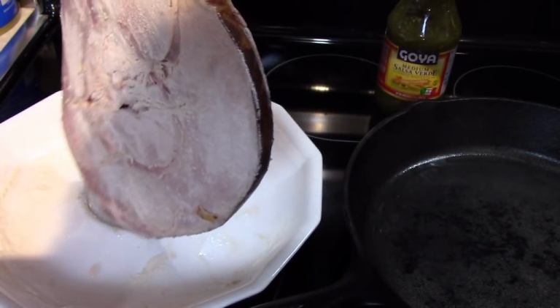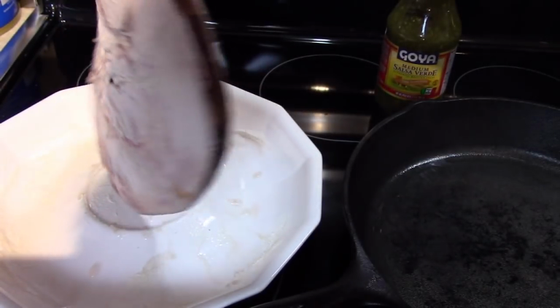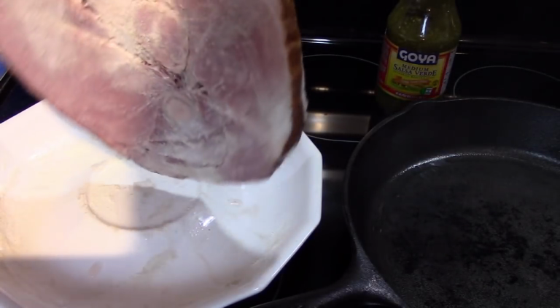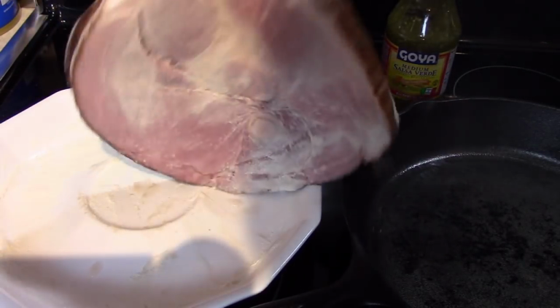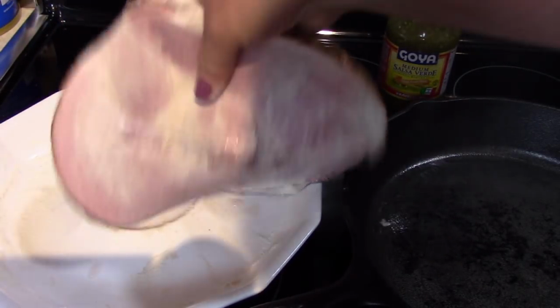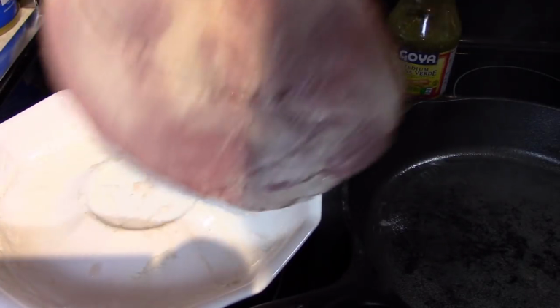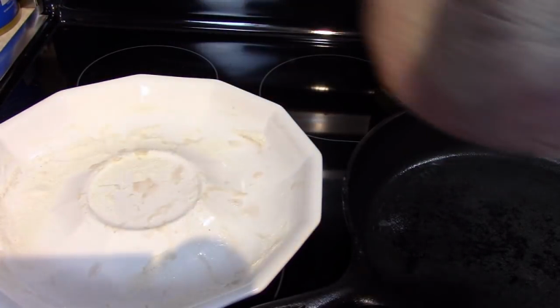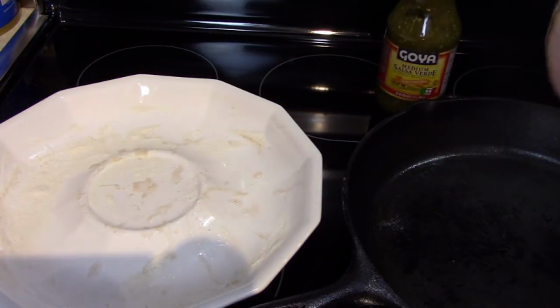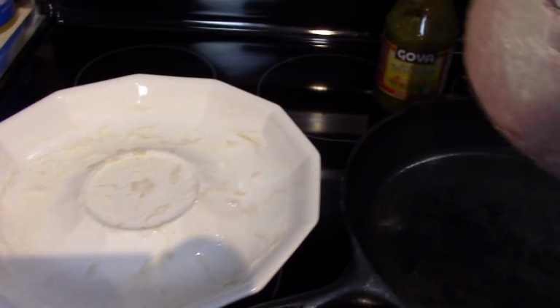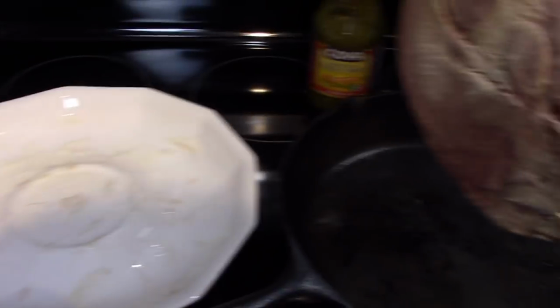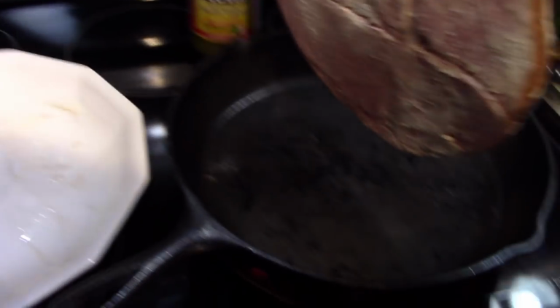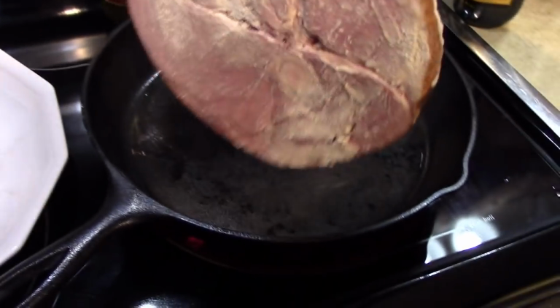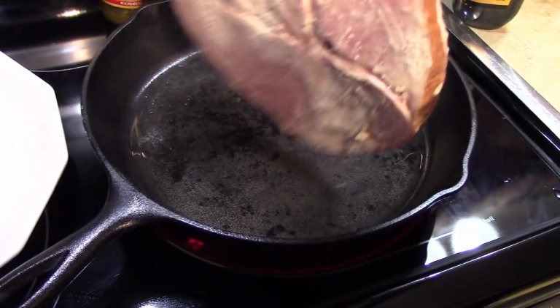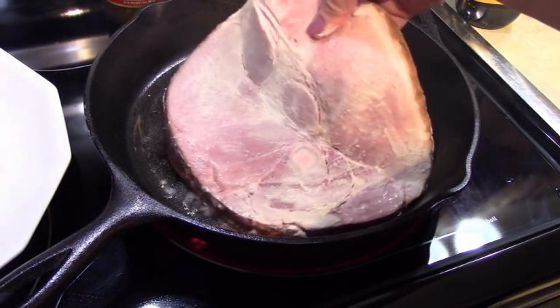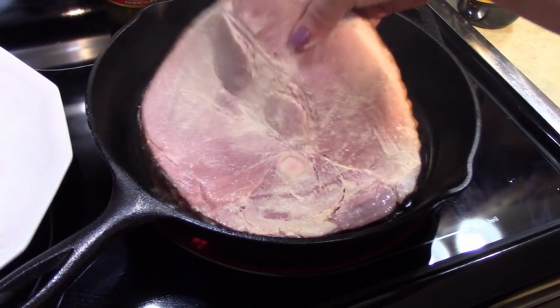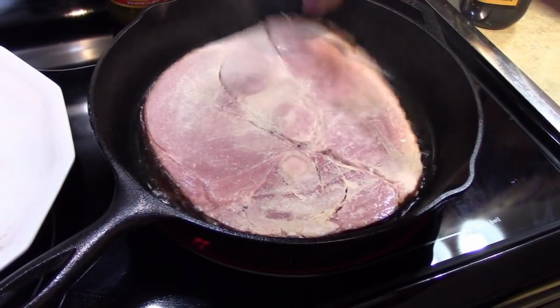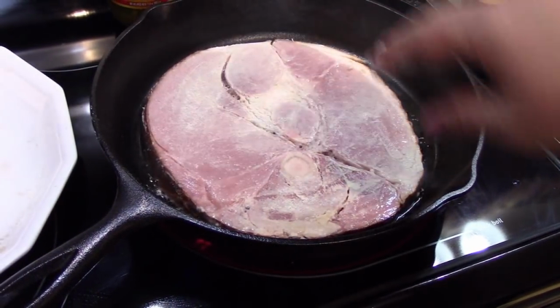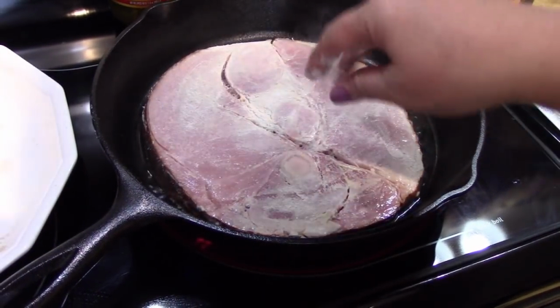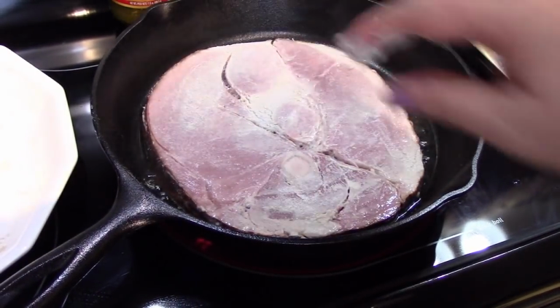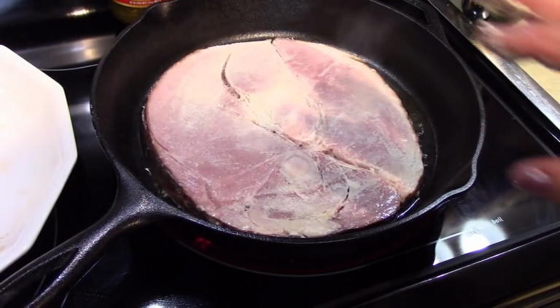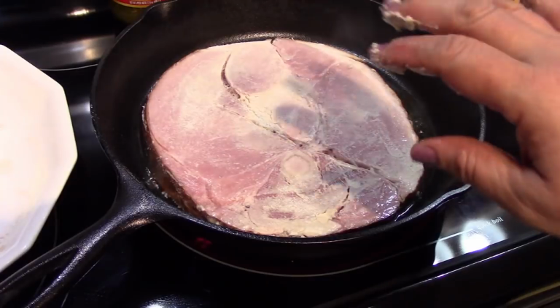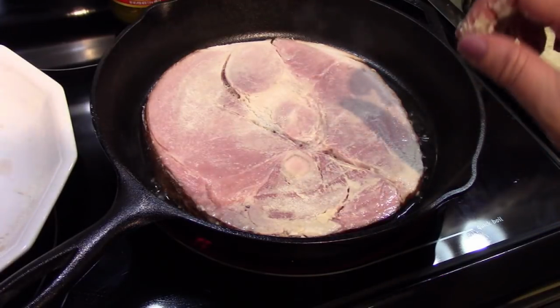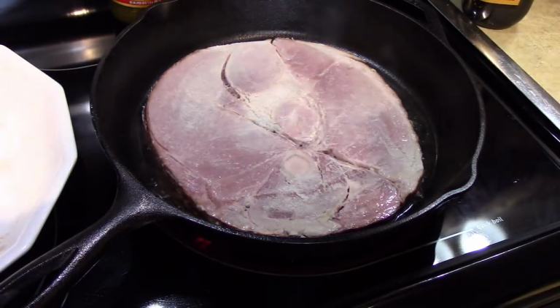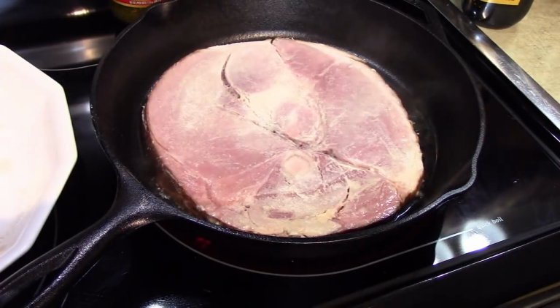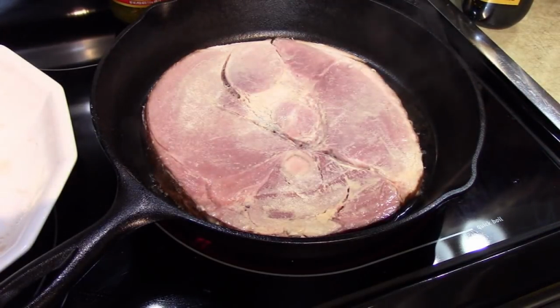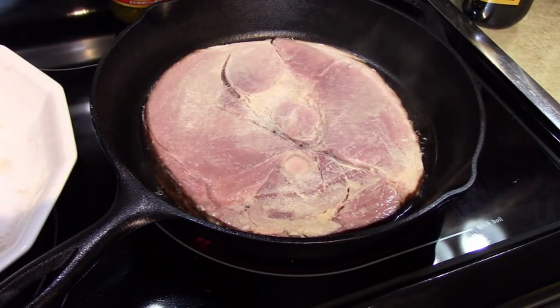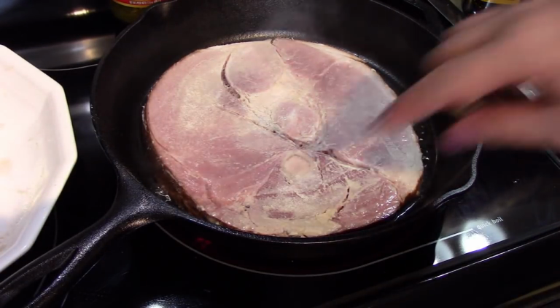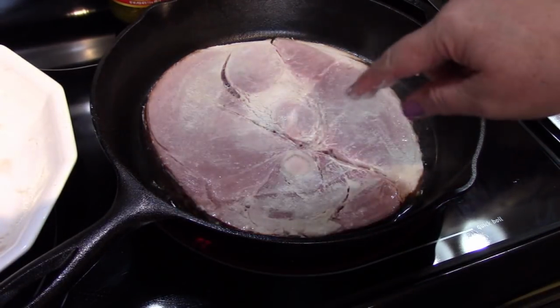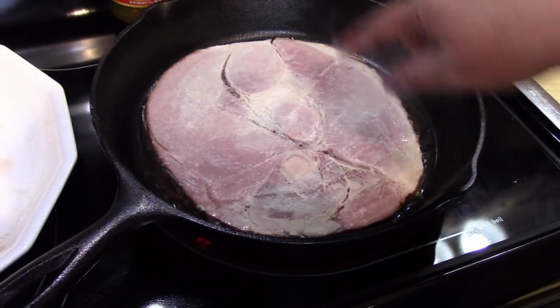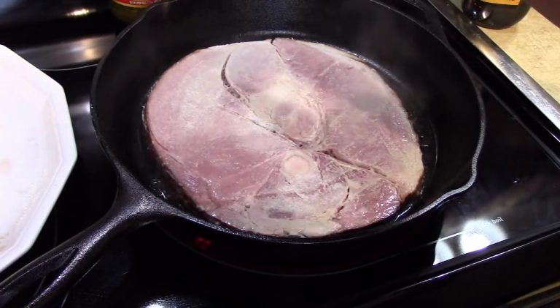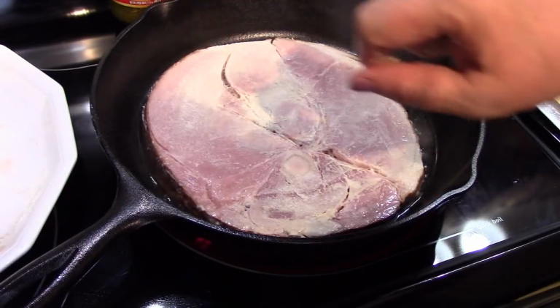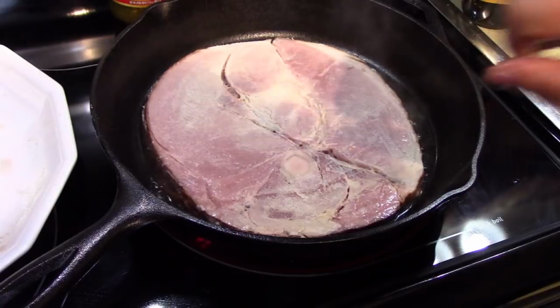See how it's lightly dusted on each side. We're going to put it in the hot pan — you can see the pan is already smoking. I'm going to sear this on both sides and then we'll add the salsa verde.